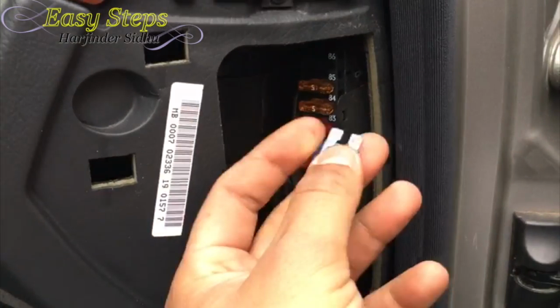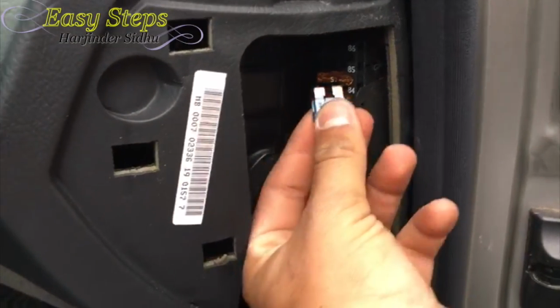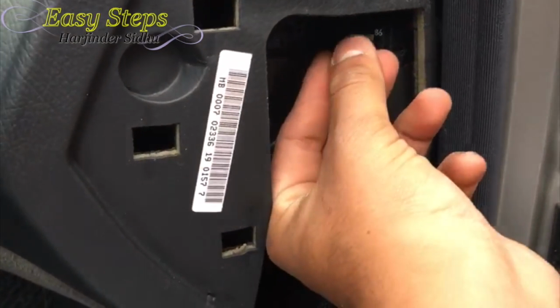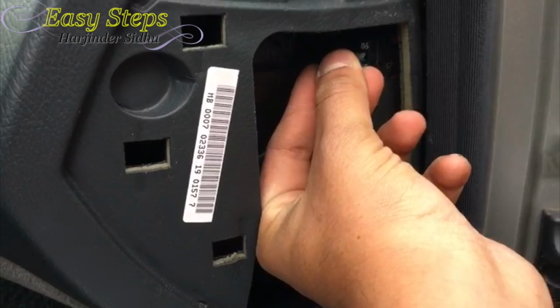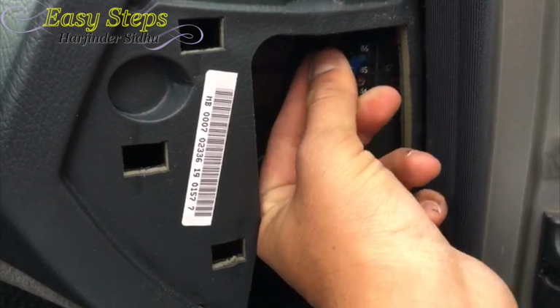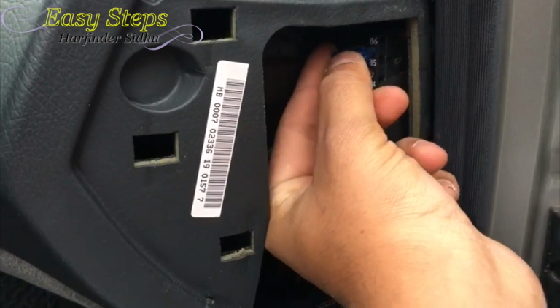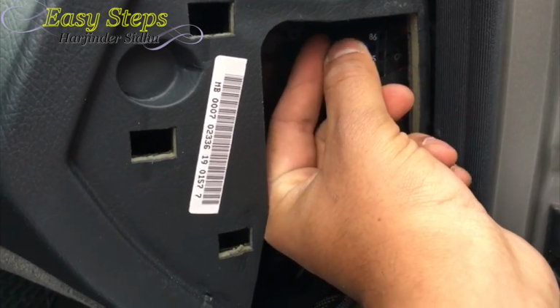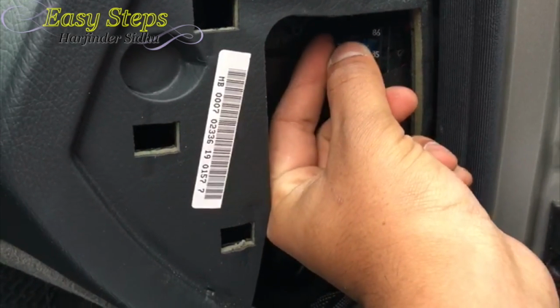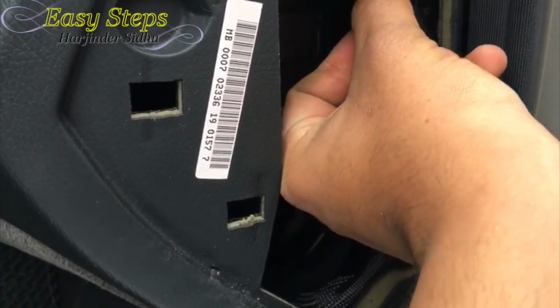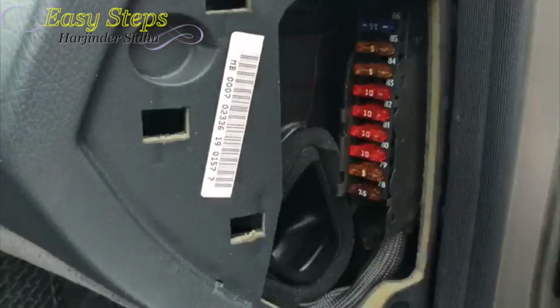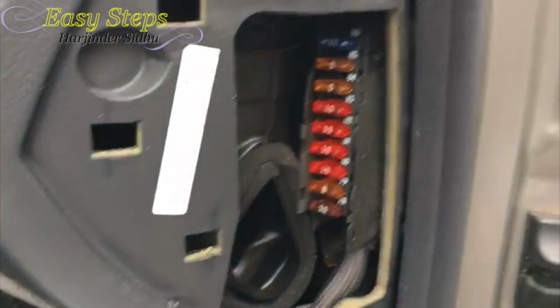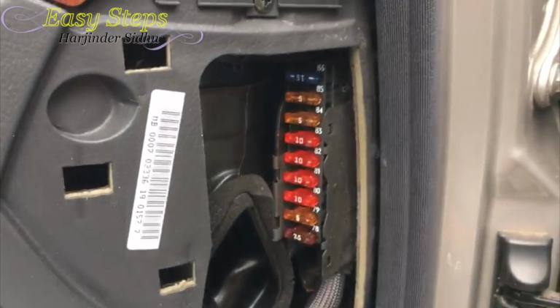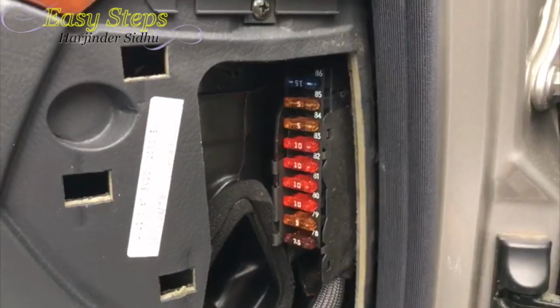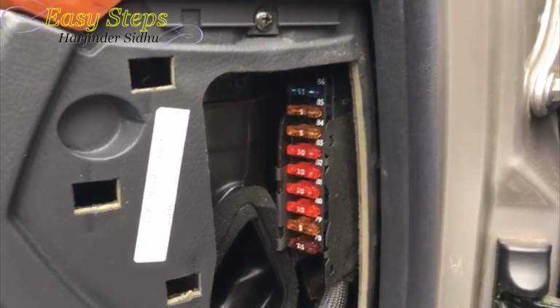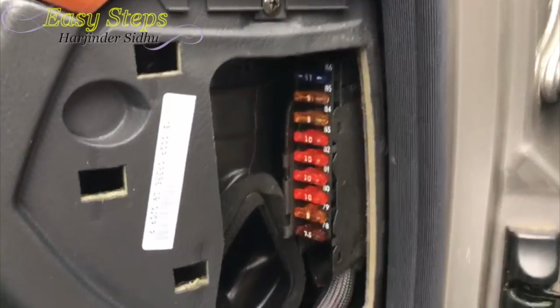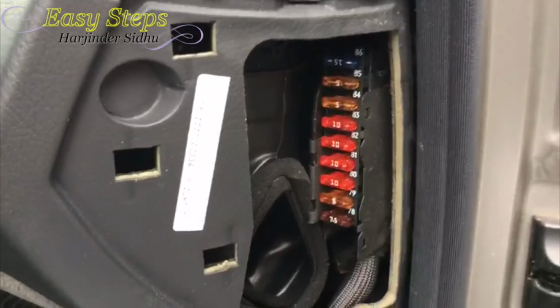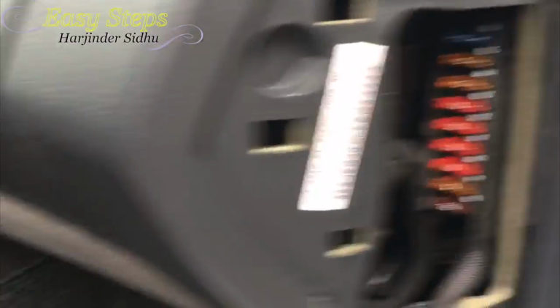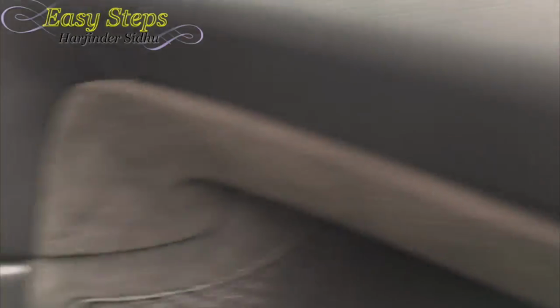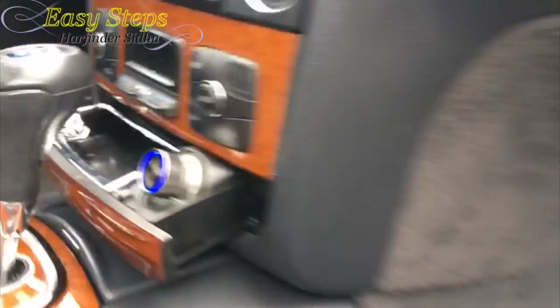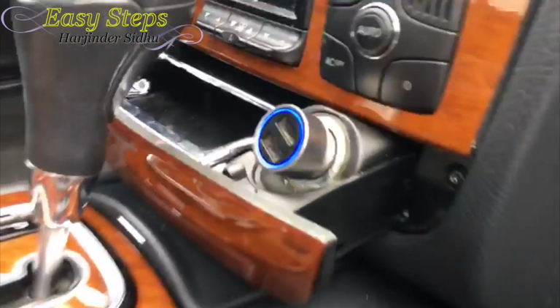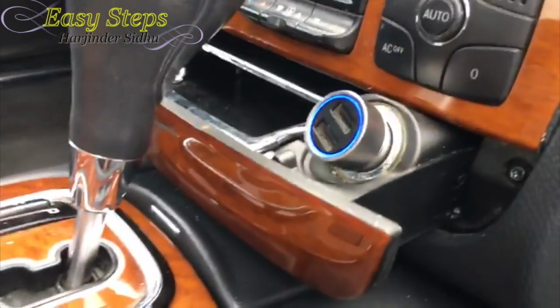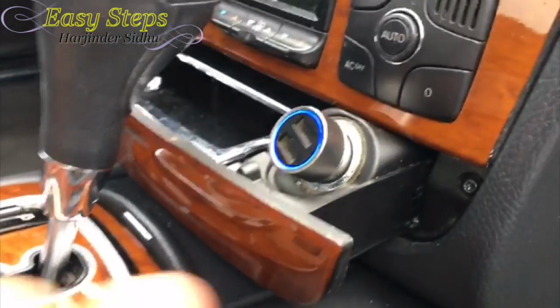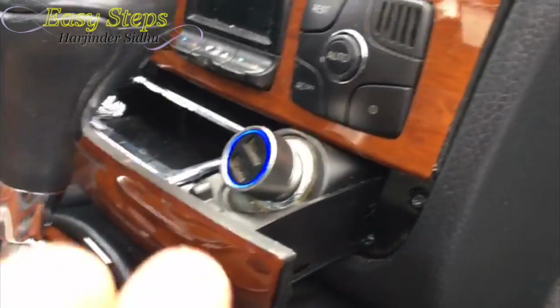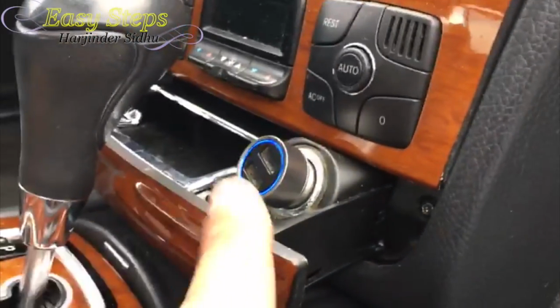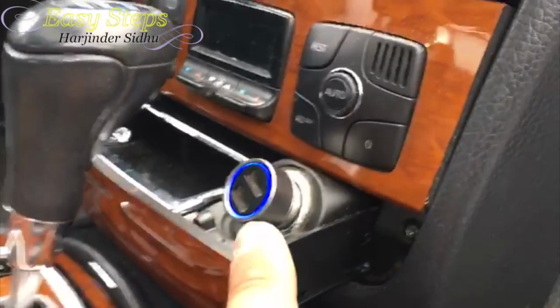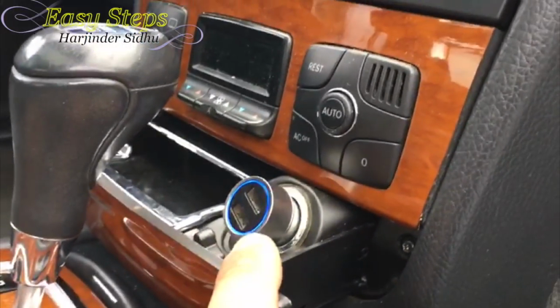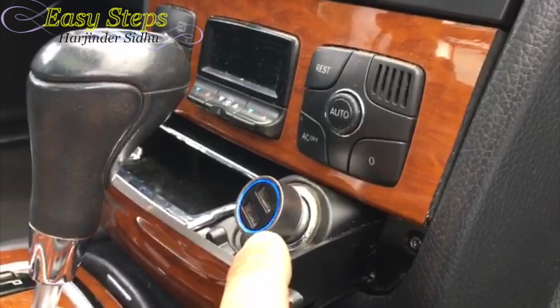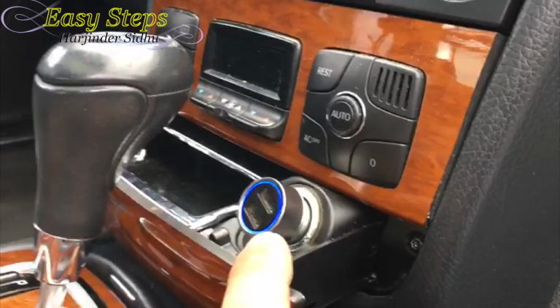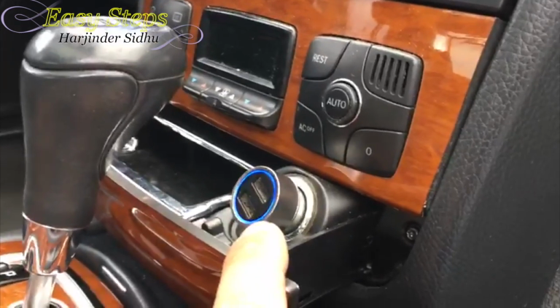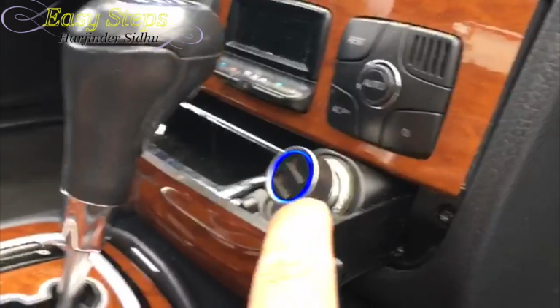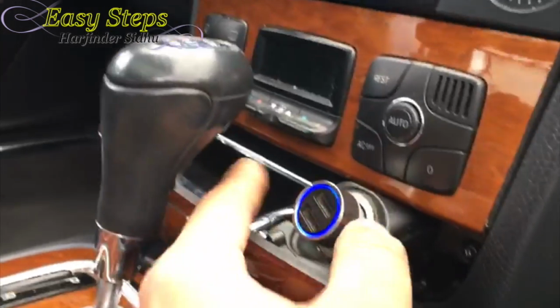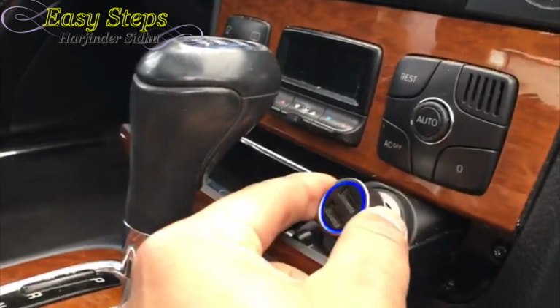I'm just going to pop it back into the fuse 86 slot, and before closing the cover I'm going to check — and as you can see here my adapter is turned on with the blue light.